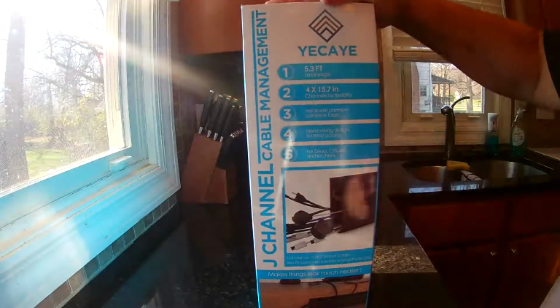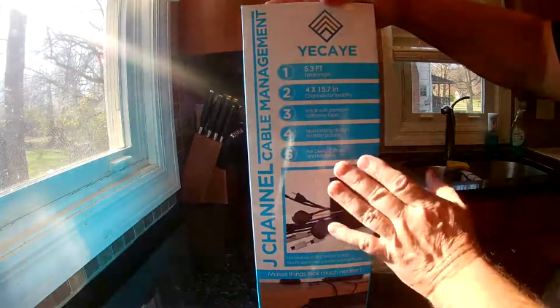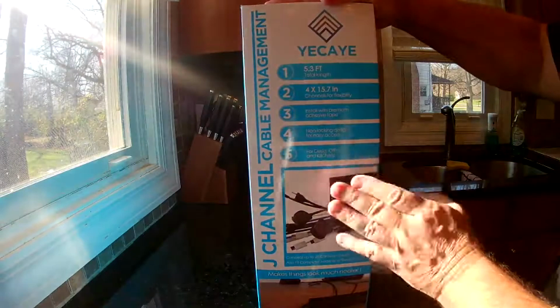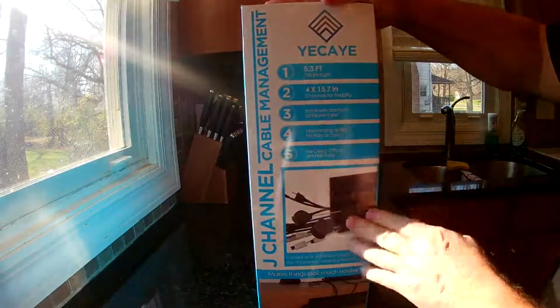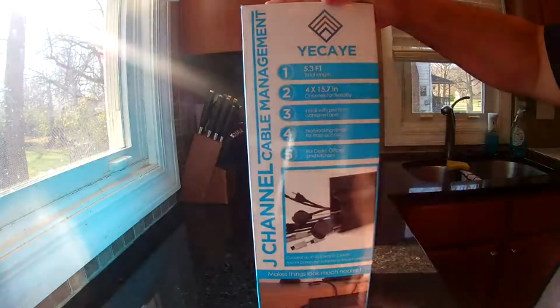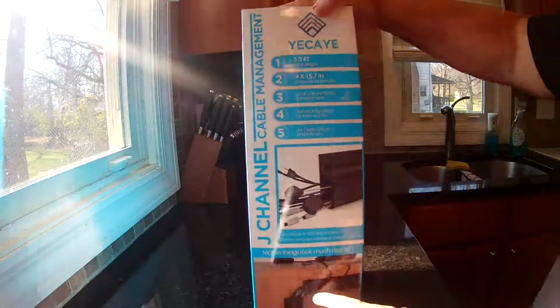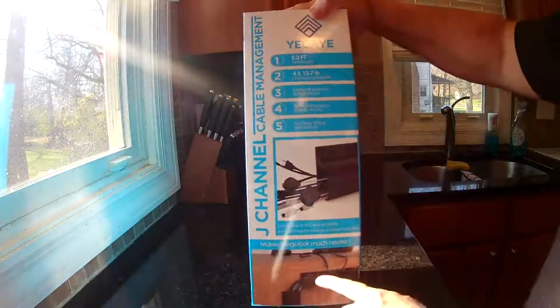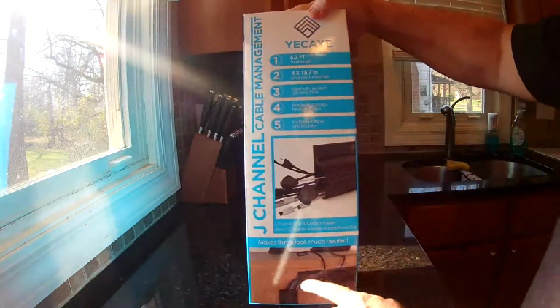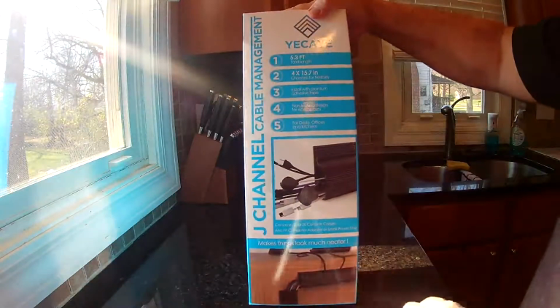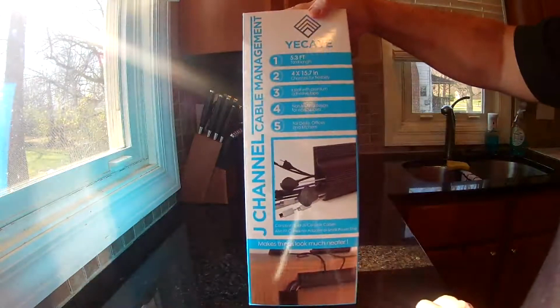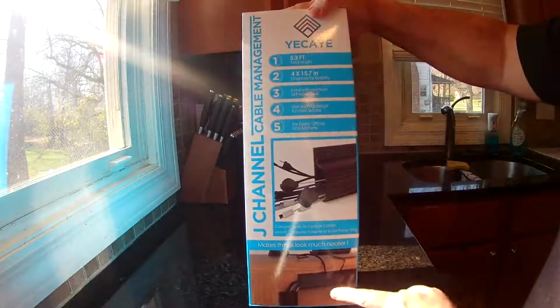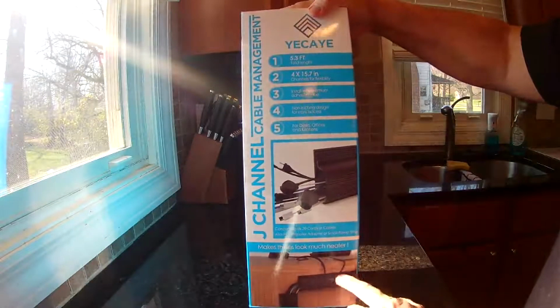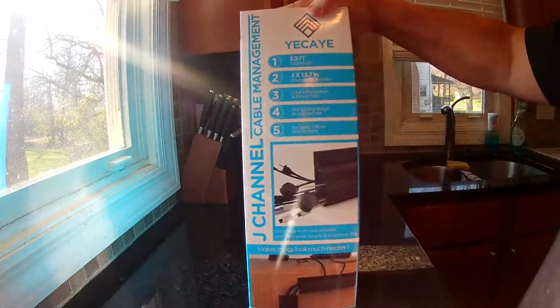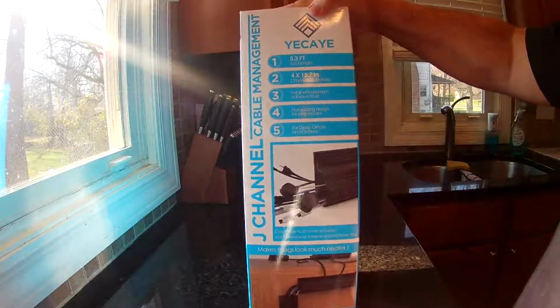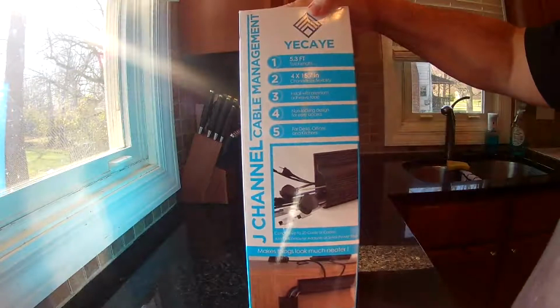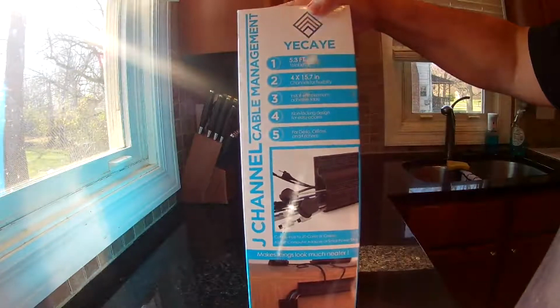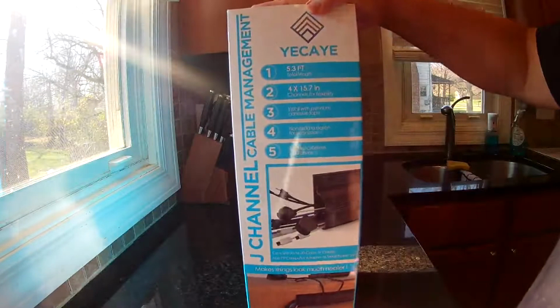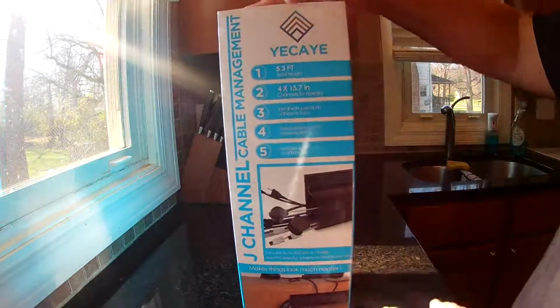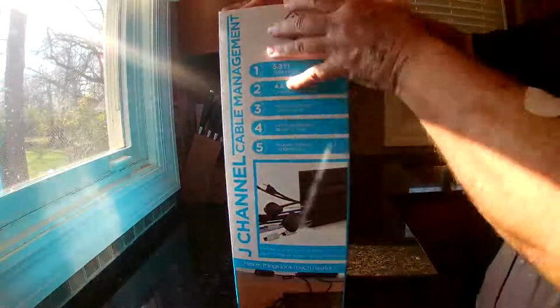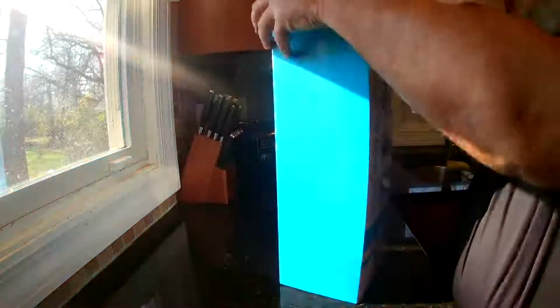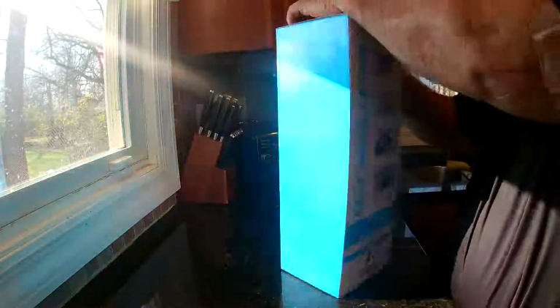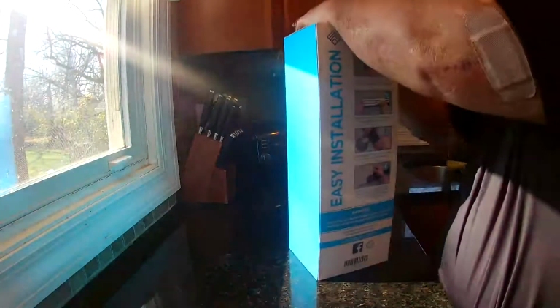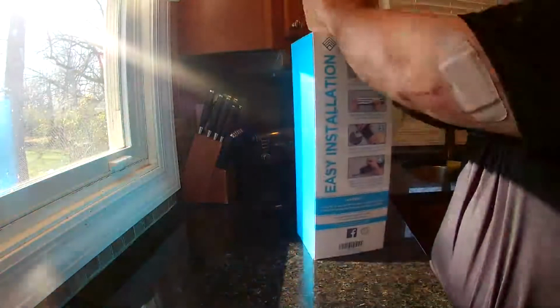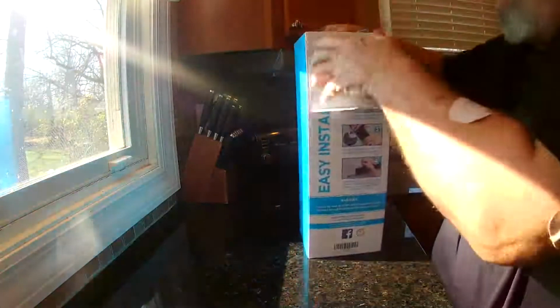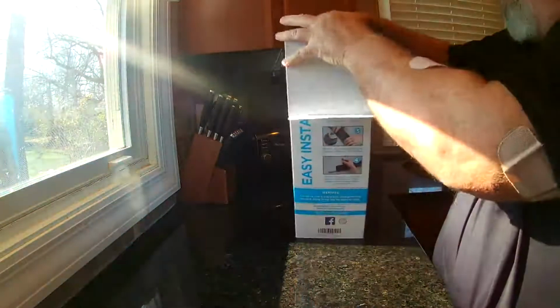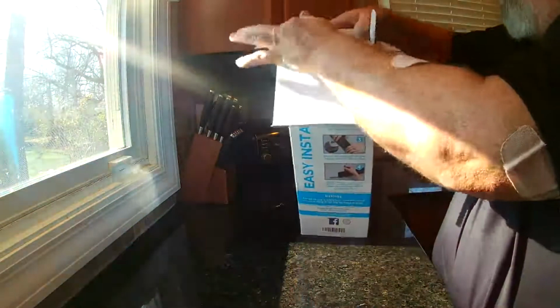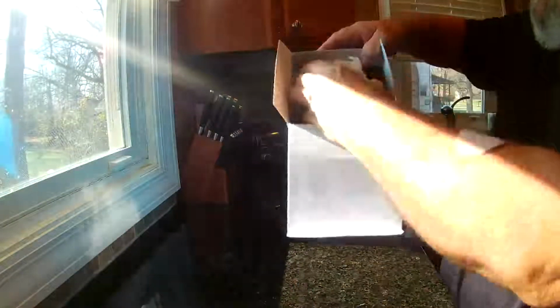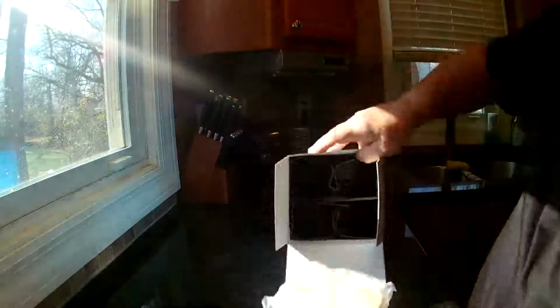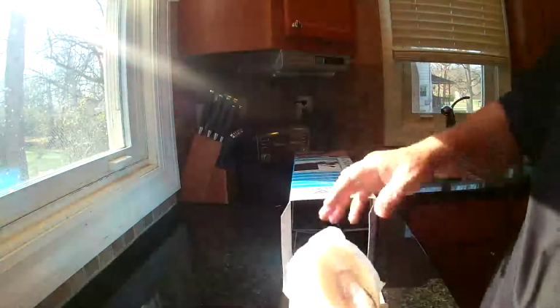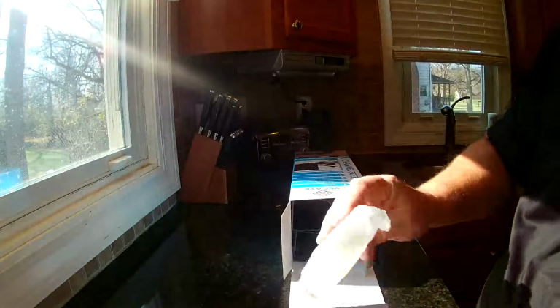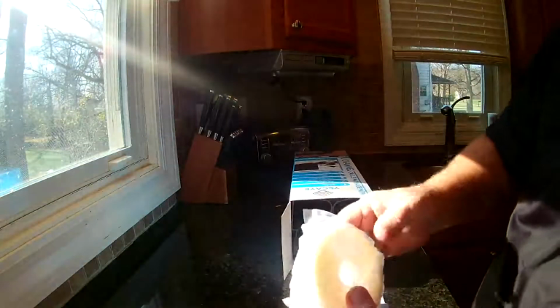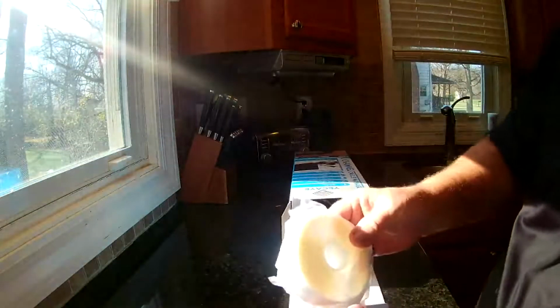There are four in here in this box. I bought this more for my TV stand to try to get all those cables in there. They do give you all the adhesive tape — a lot of people complain that it wasn't in the box, but it is in mine.